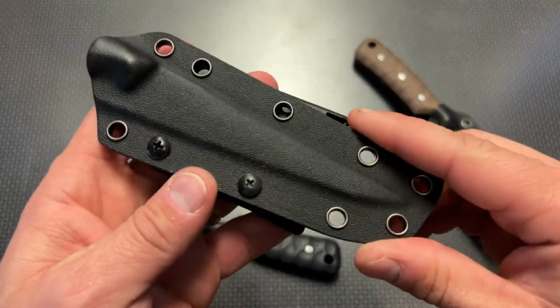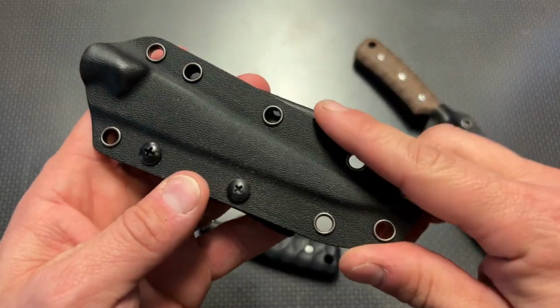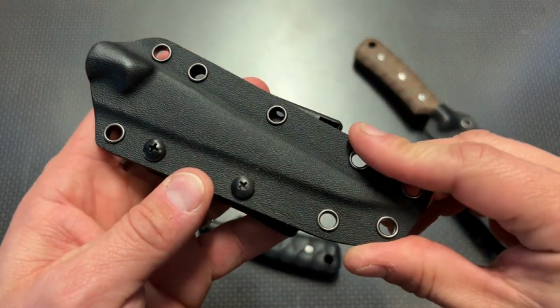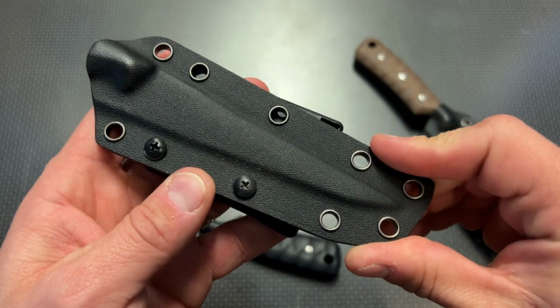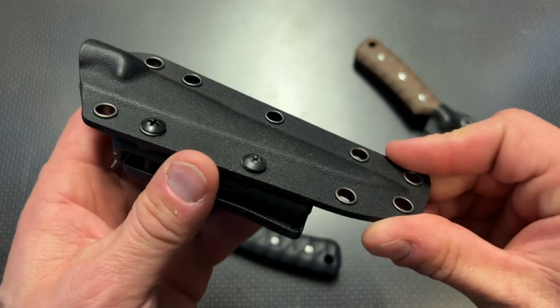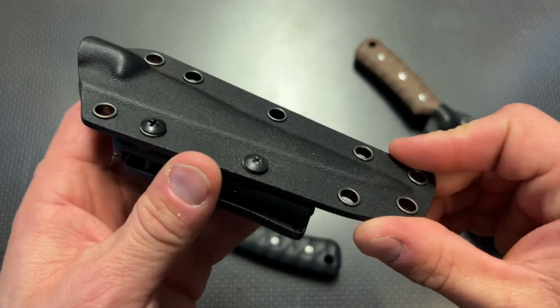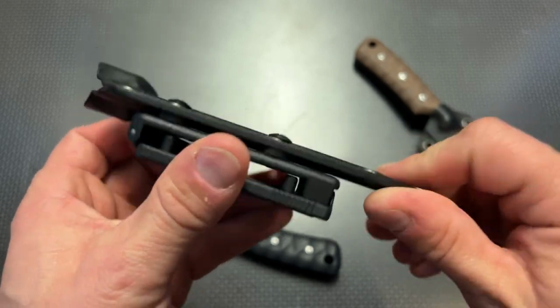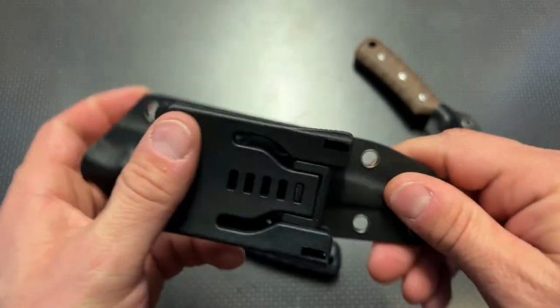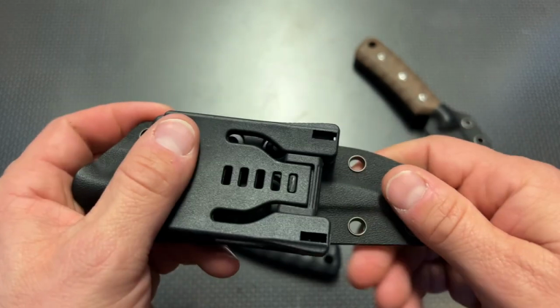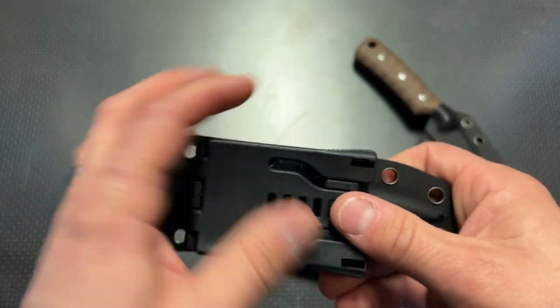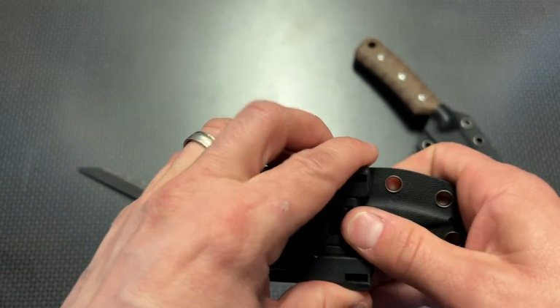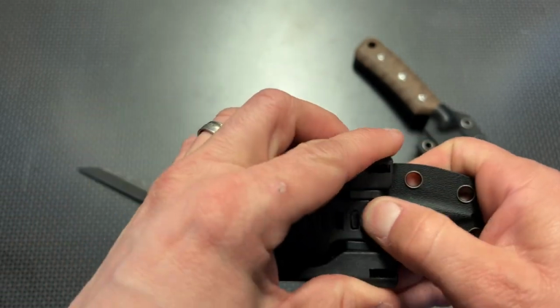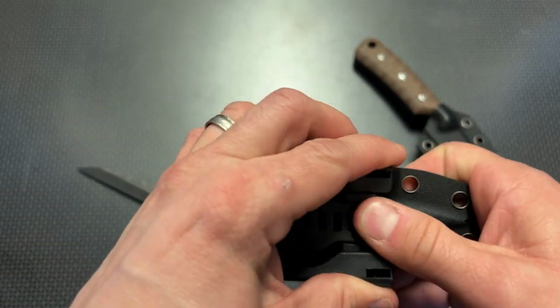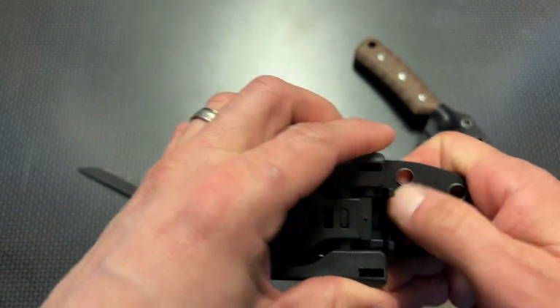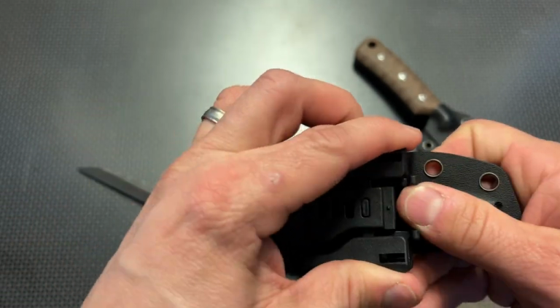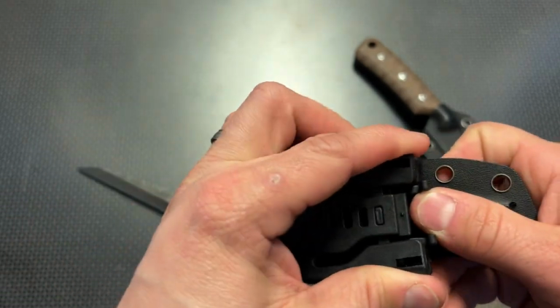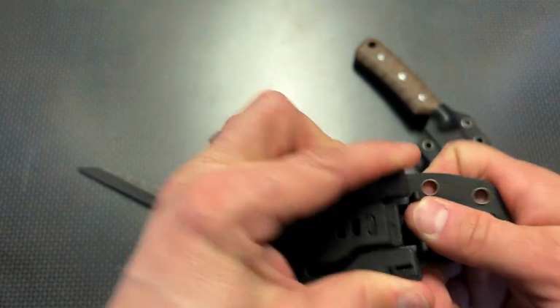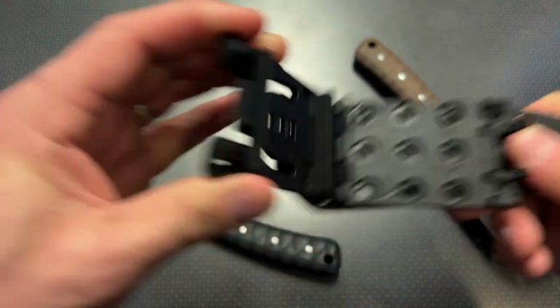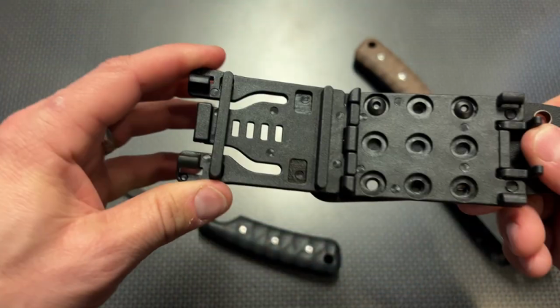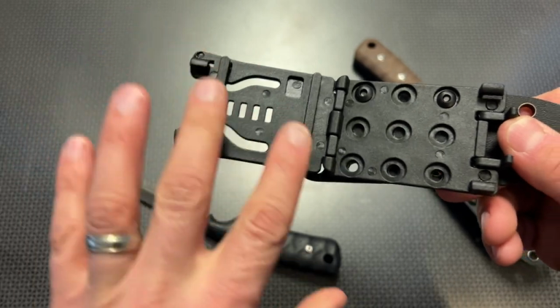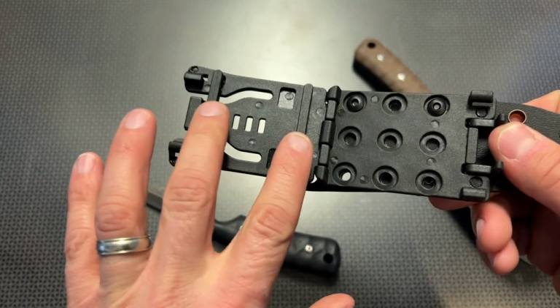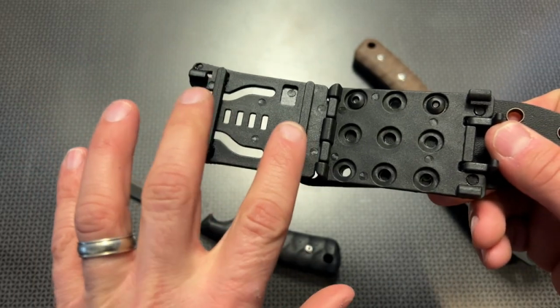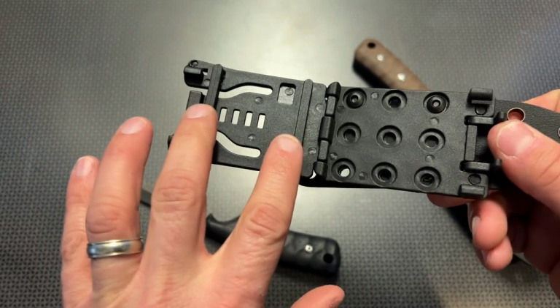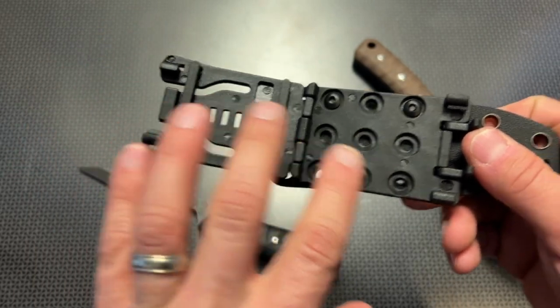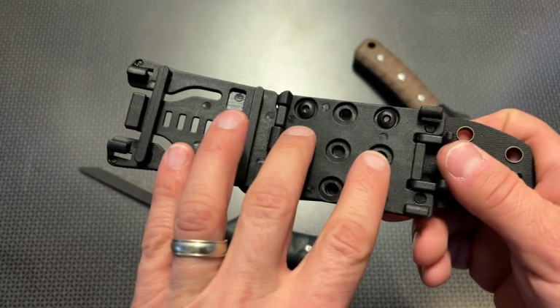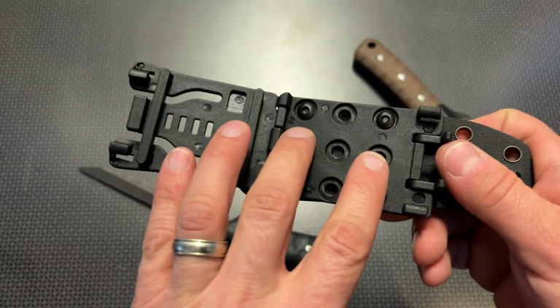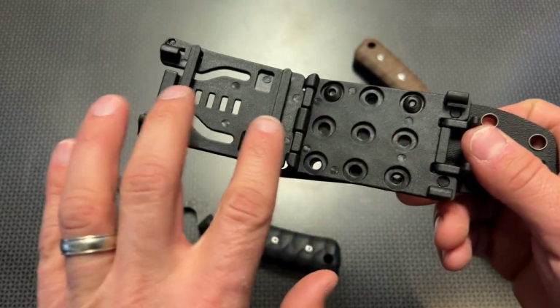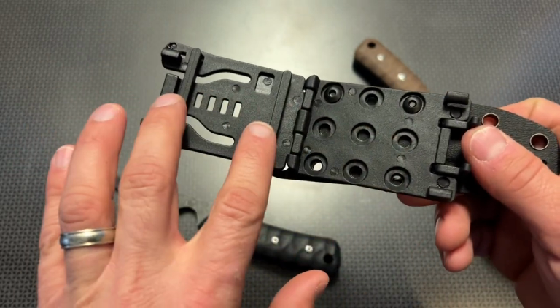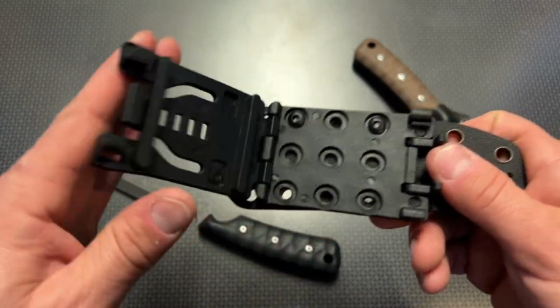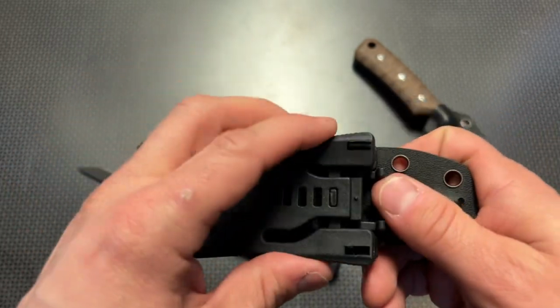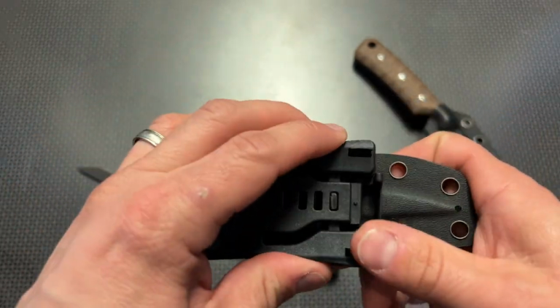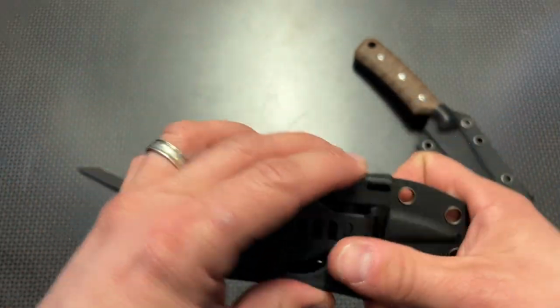This has rounded edges, everything's very clean, and adjustable clips. You can carry it on your belt whether vertically or horizontally, and you can adjust it for the belt size right there.